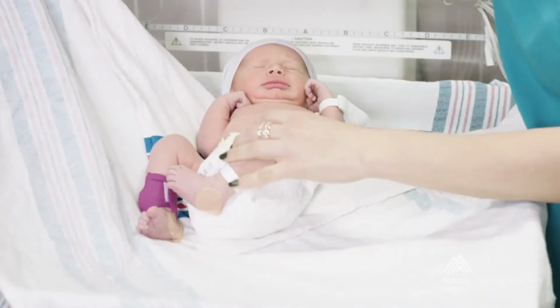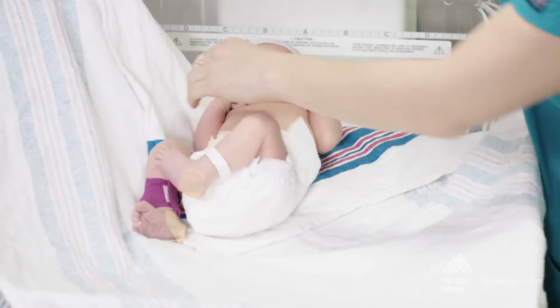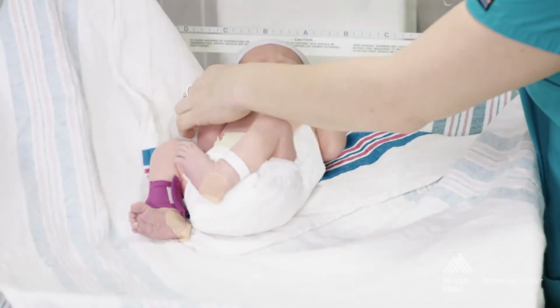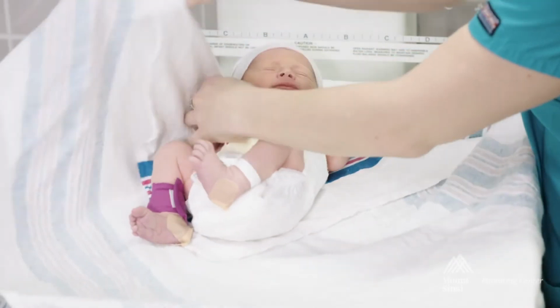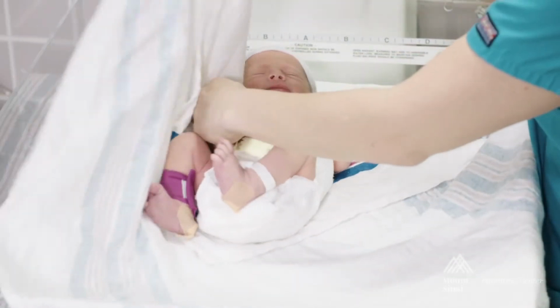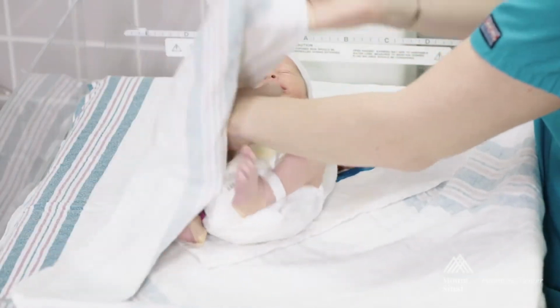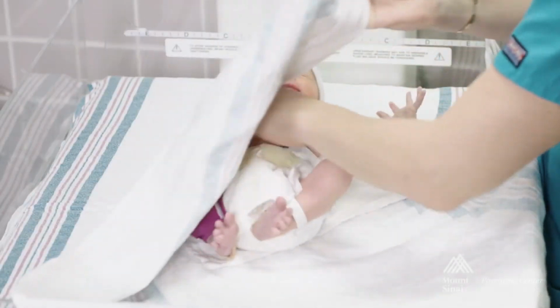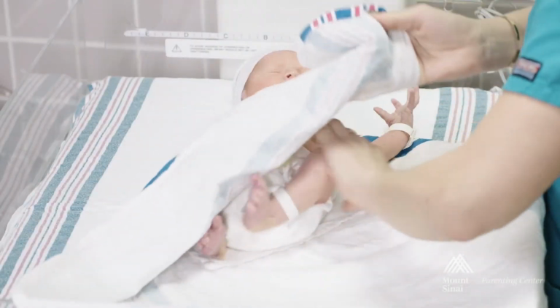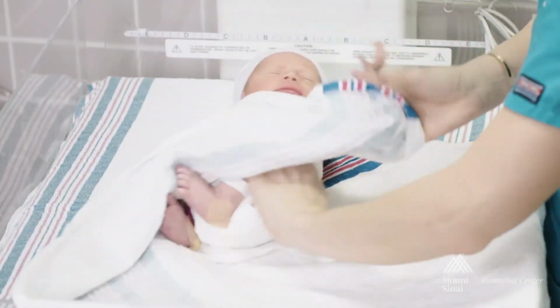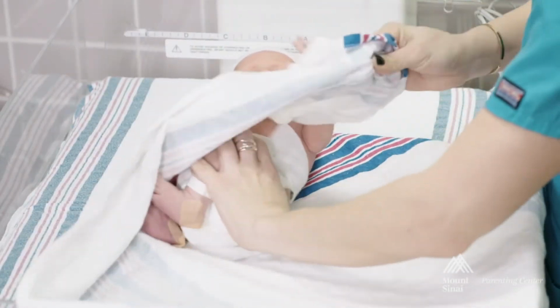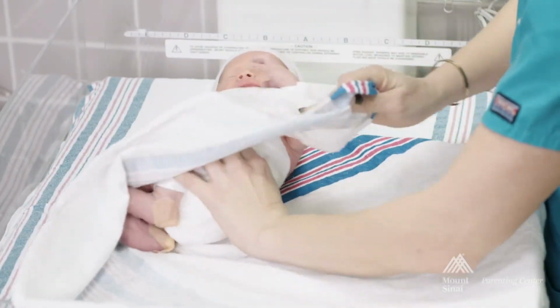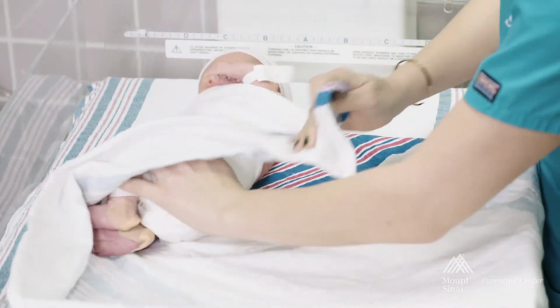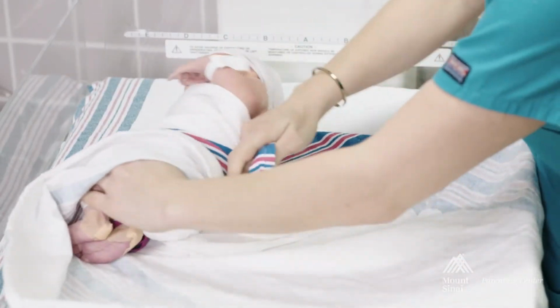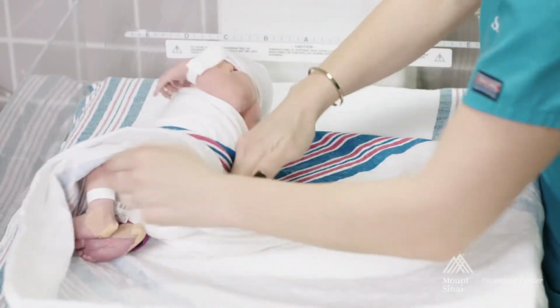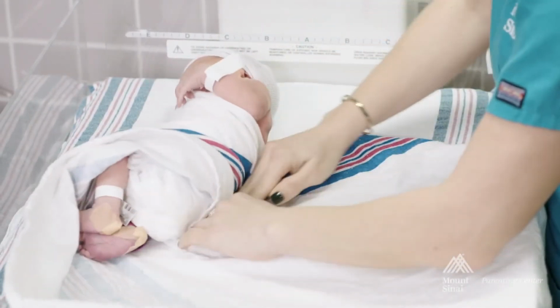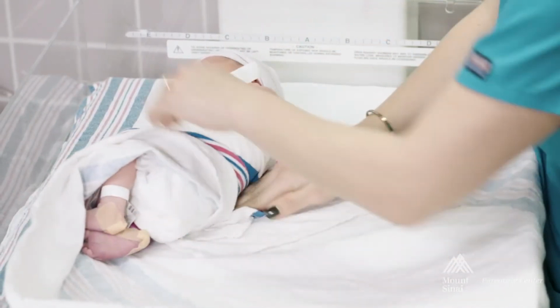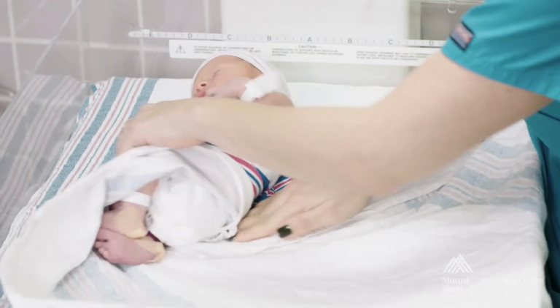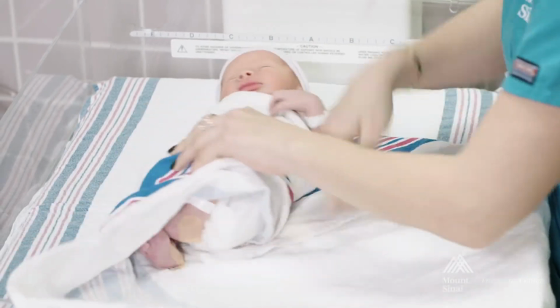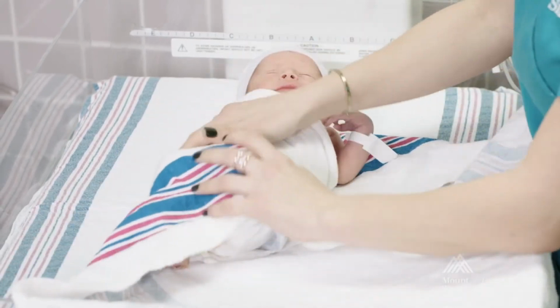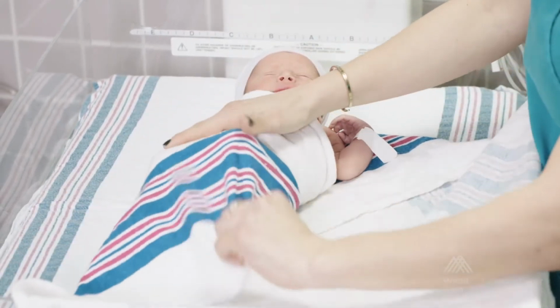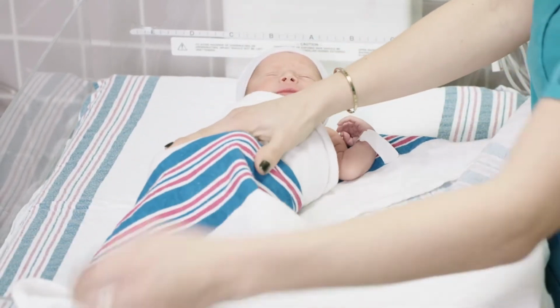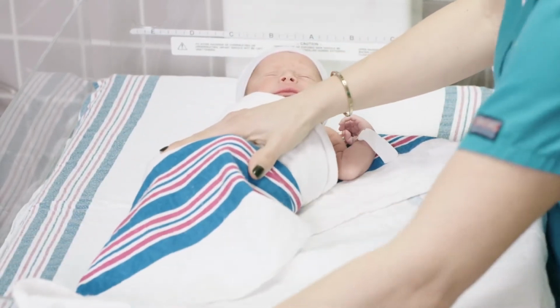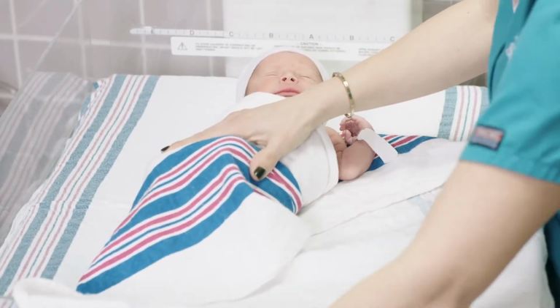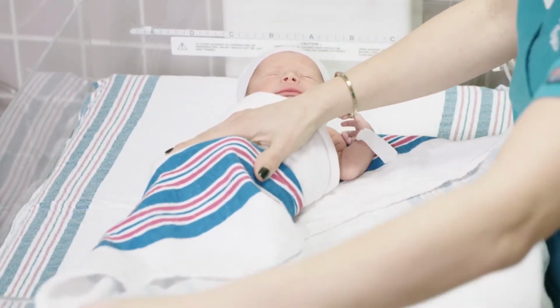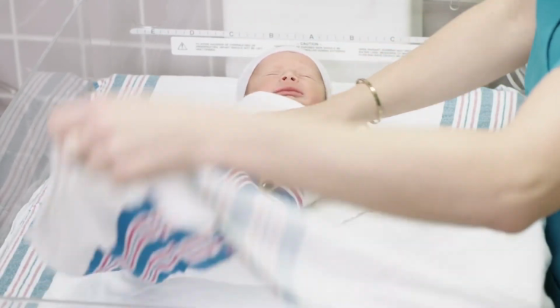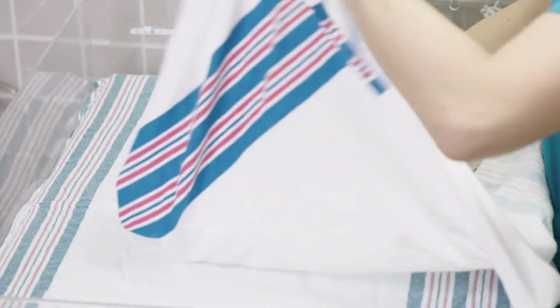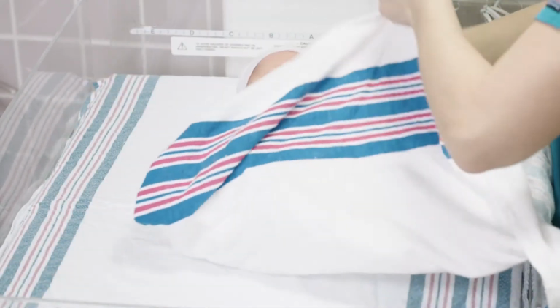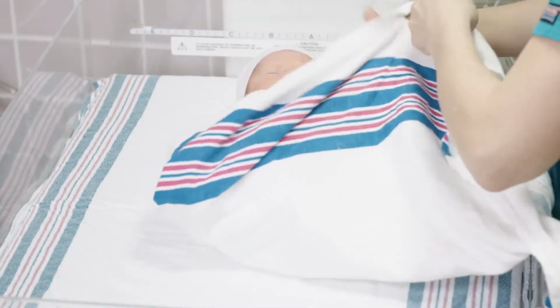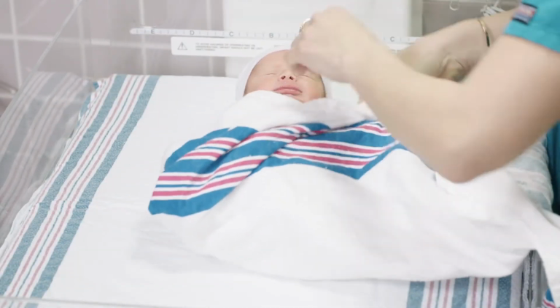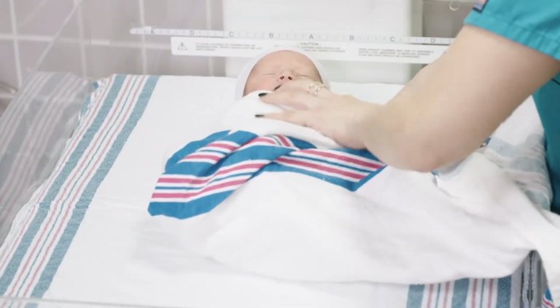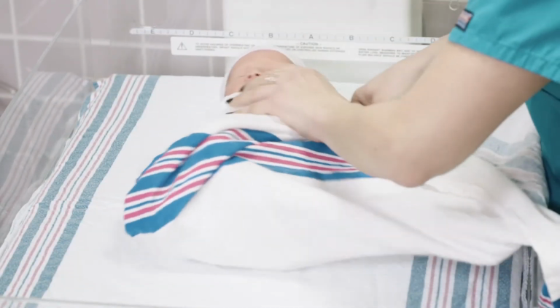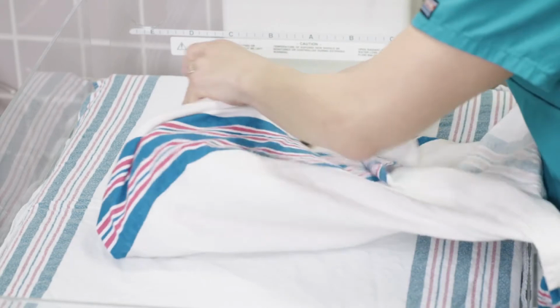Then take one corner and pull it across over the shoulder and tuck it down behind the back, keeping the arm down. Pull the bottom corner and tuck that also behind the shoulder.